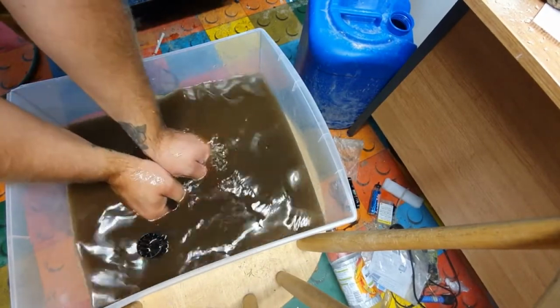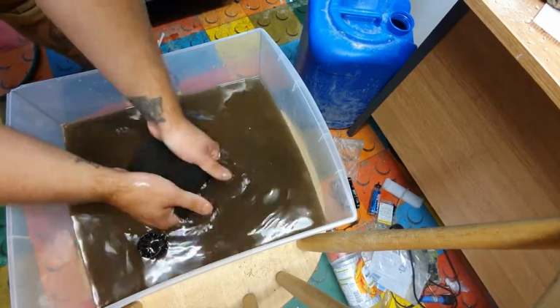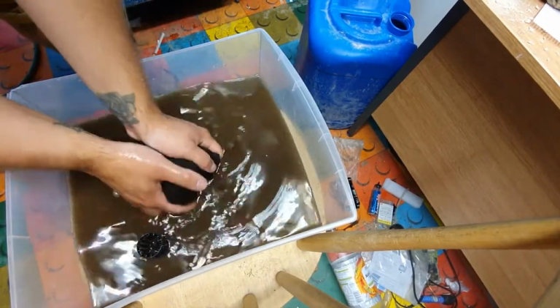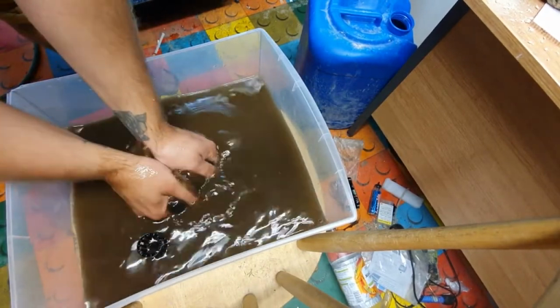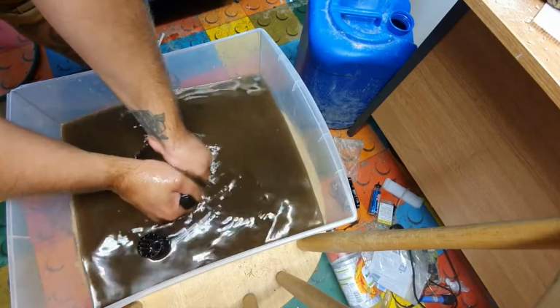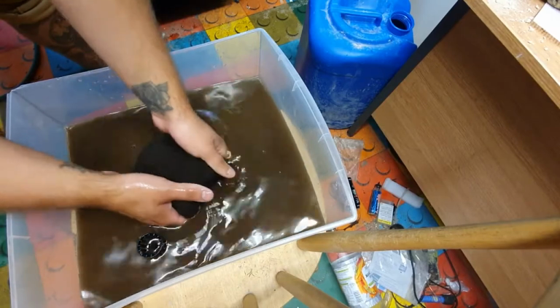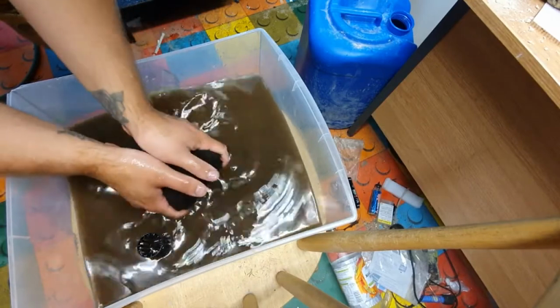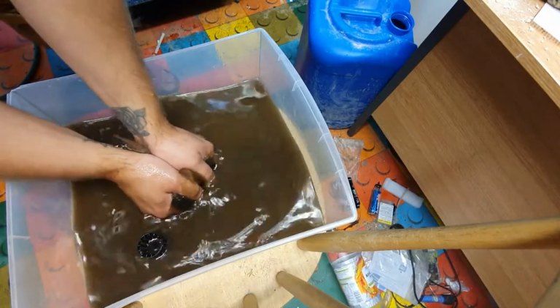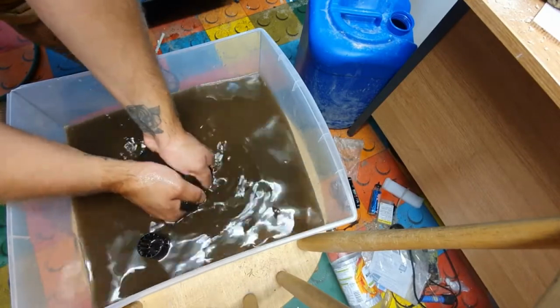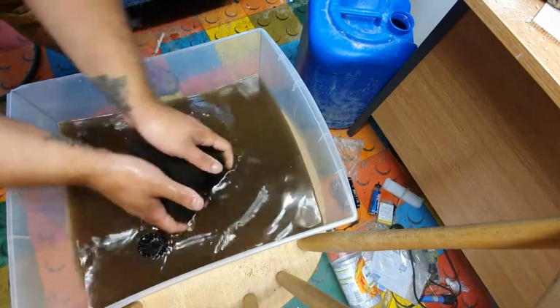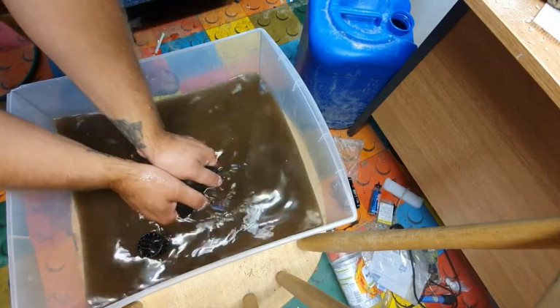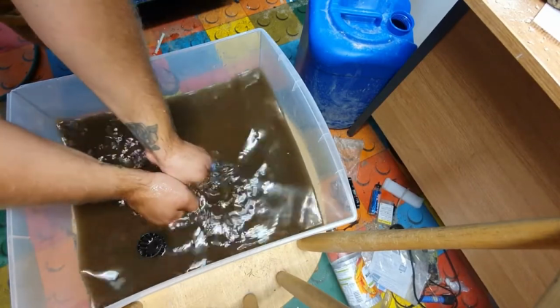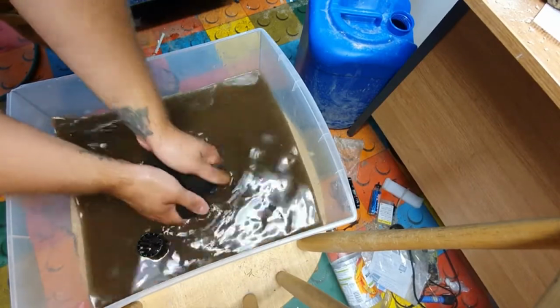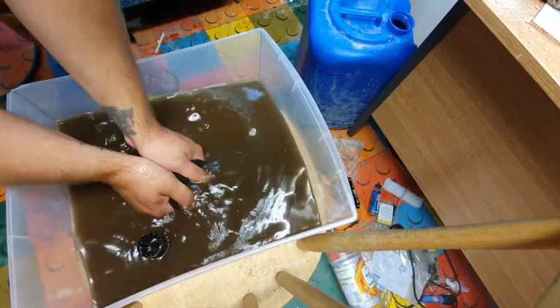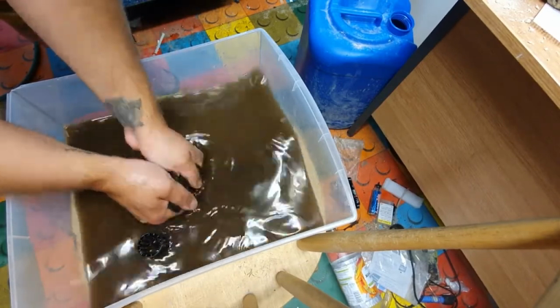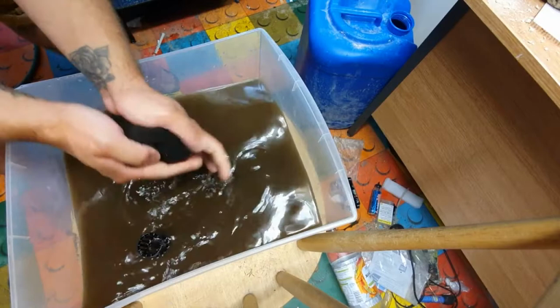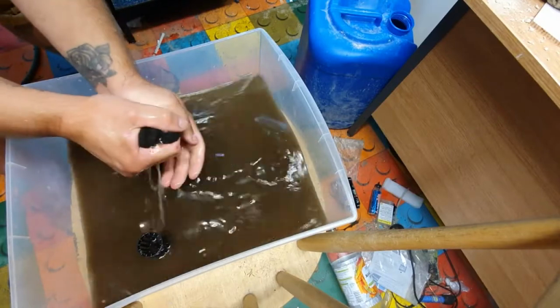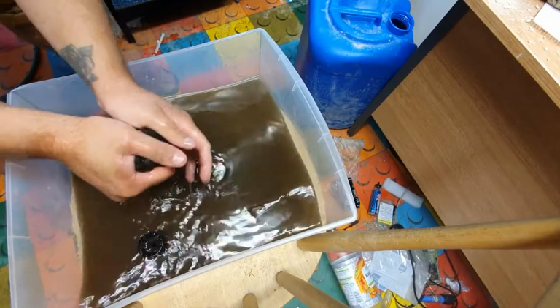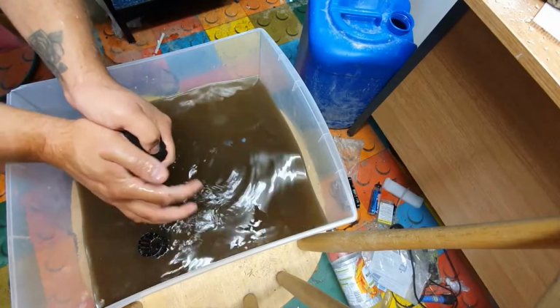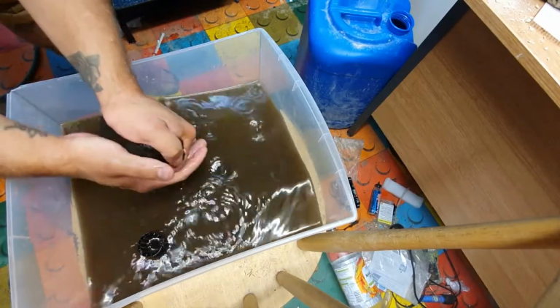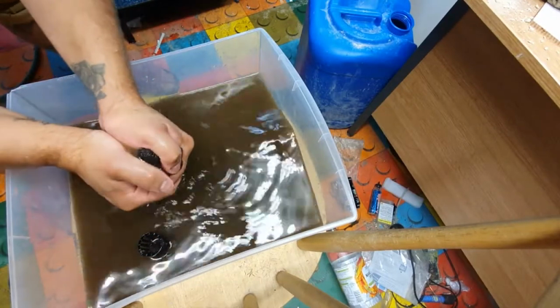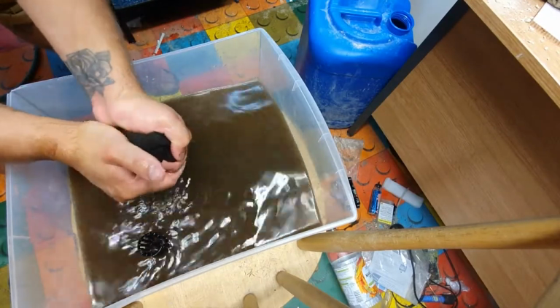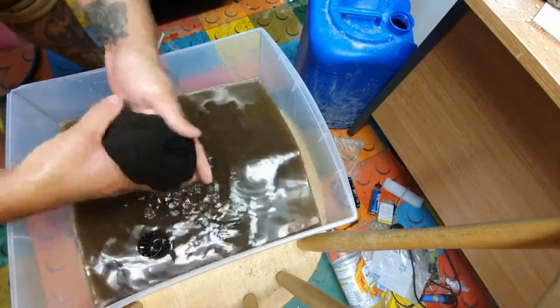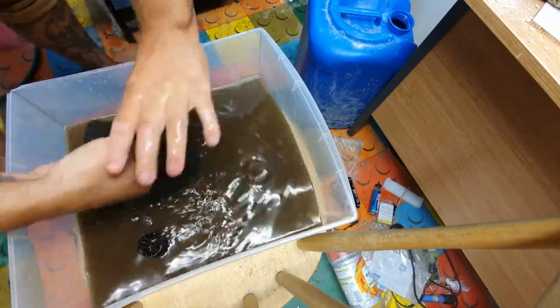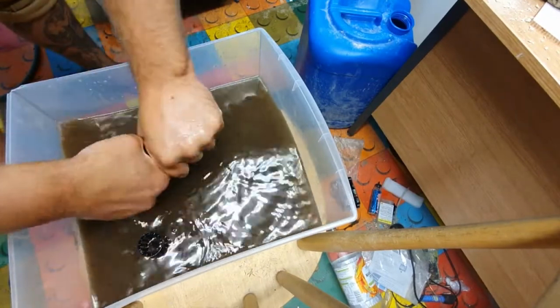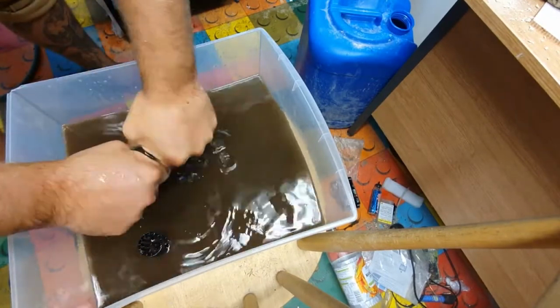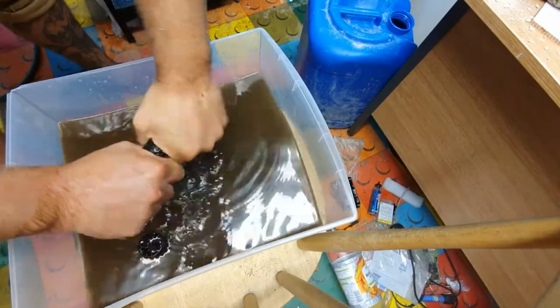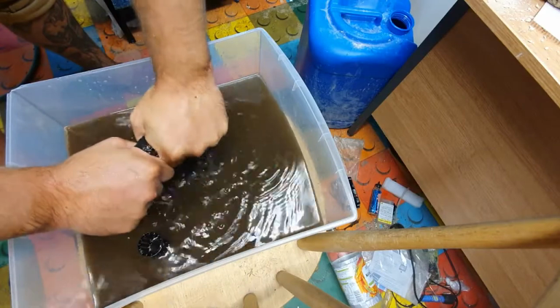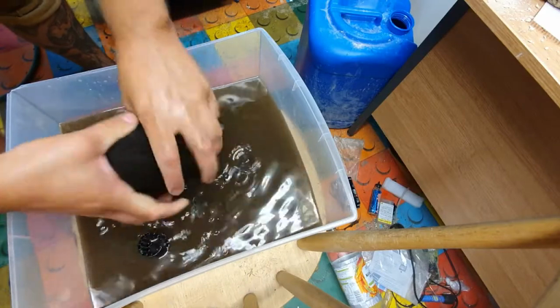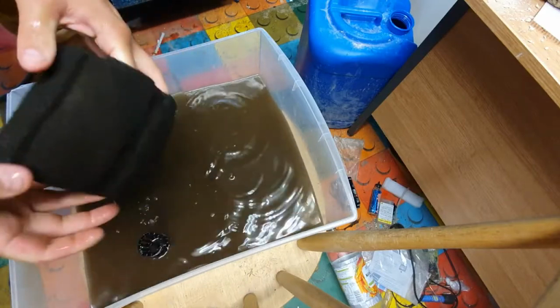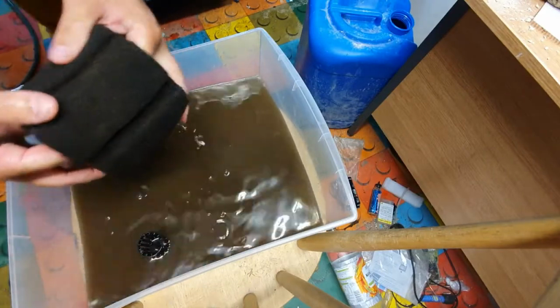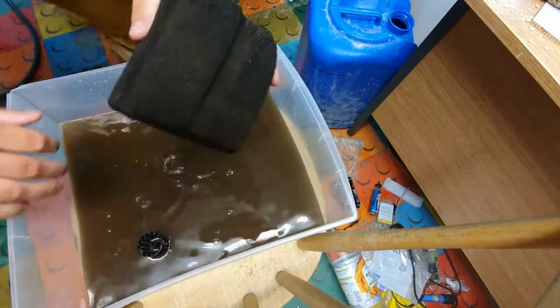Not all of this brown means bad — it doesn't mean it's just horrible crud. It's got millions upon millions of beneficial bacteria in these sponge filters, which we want to keep.